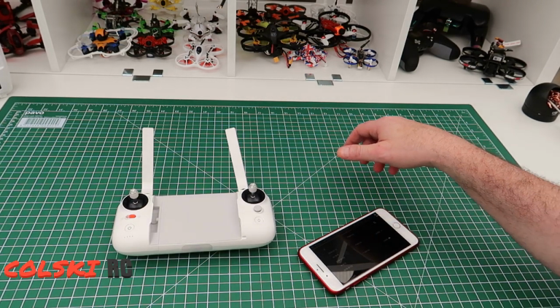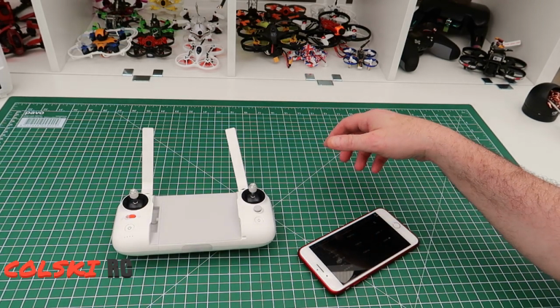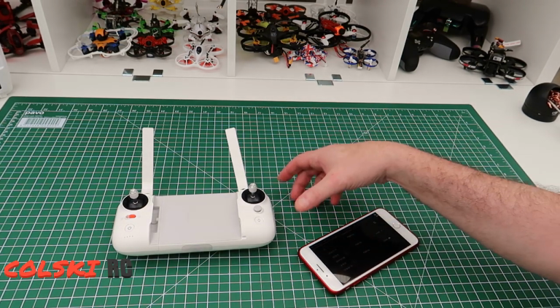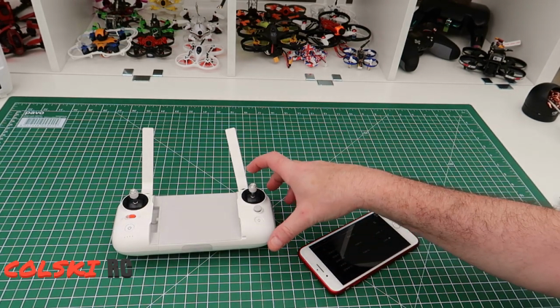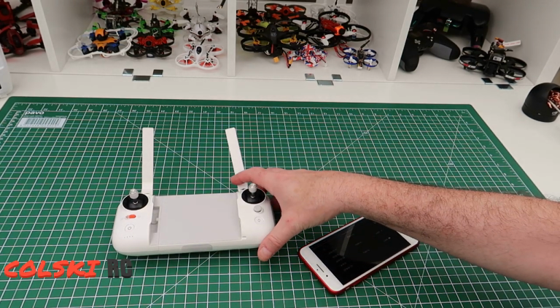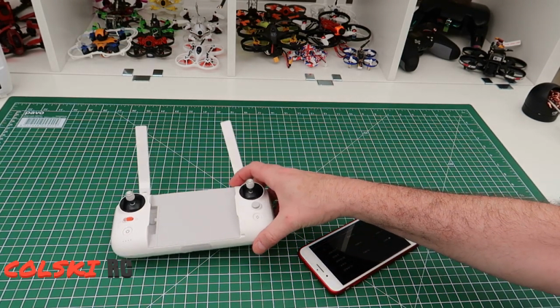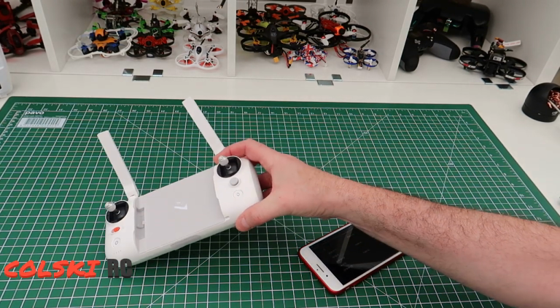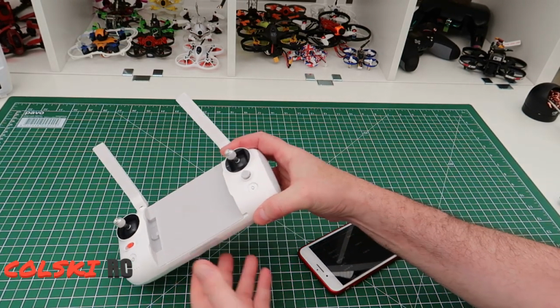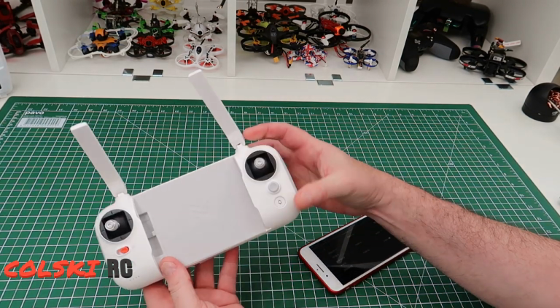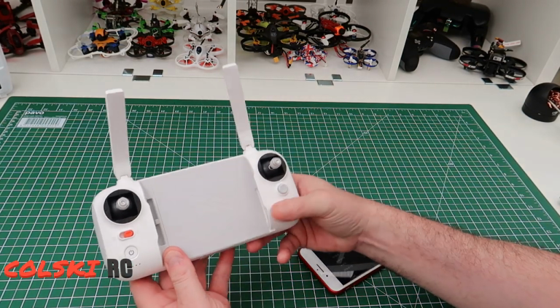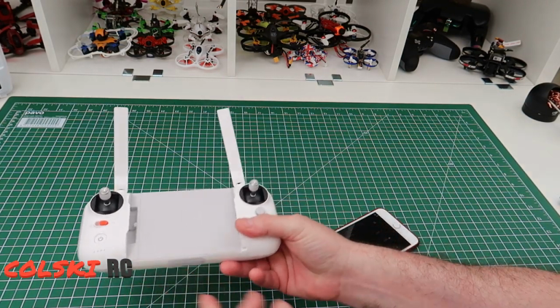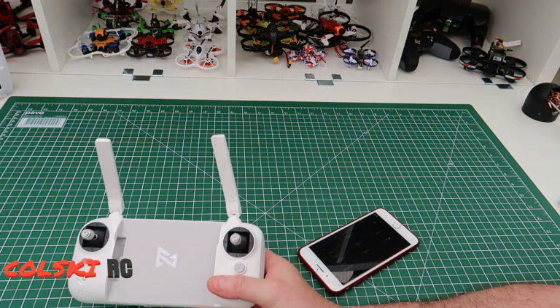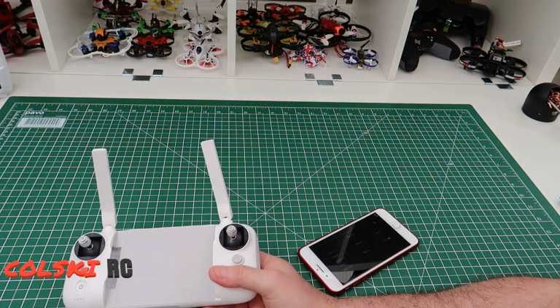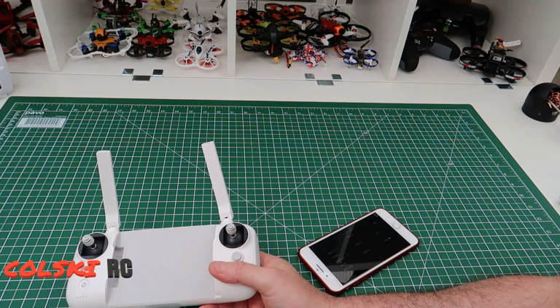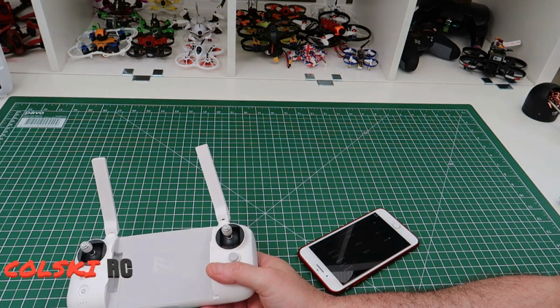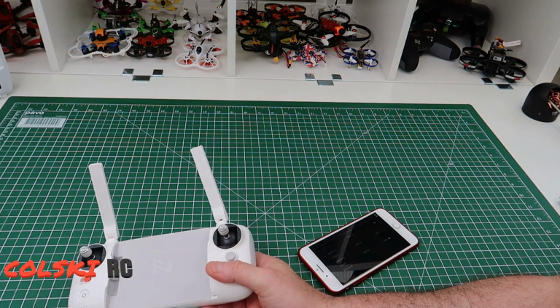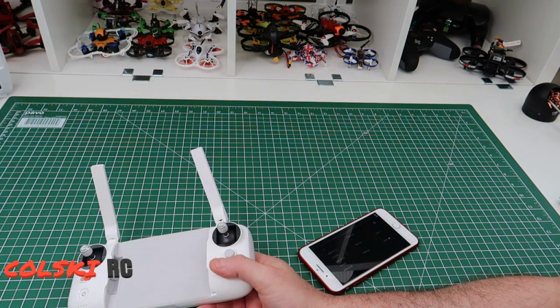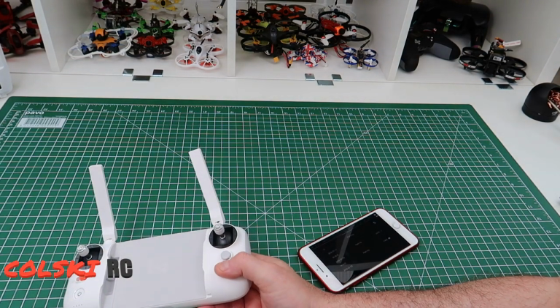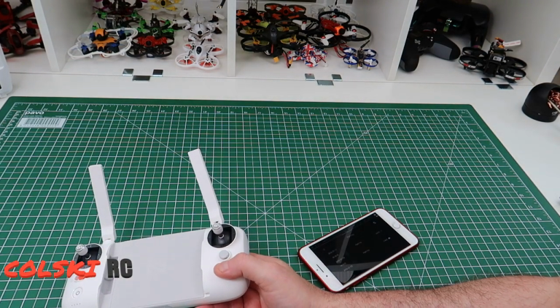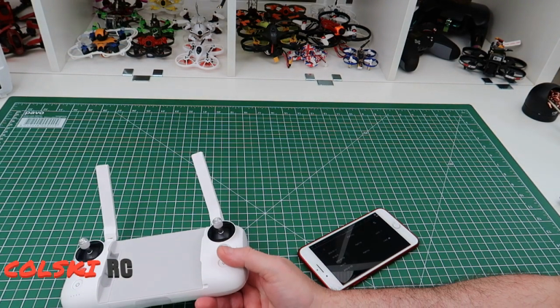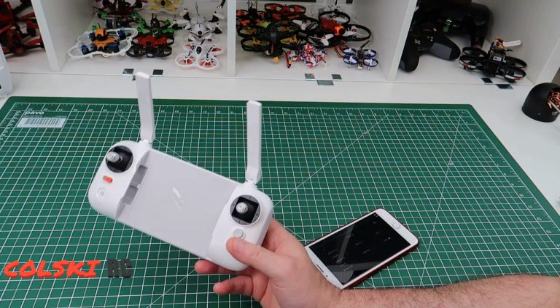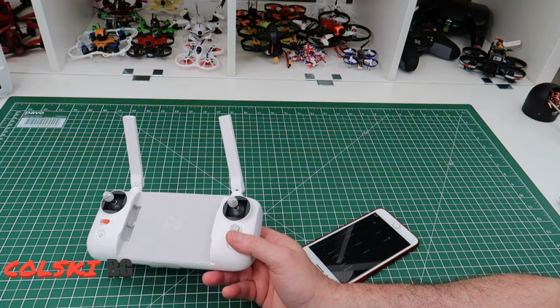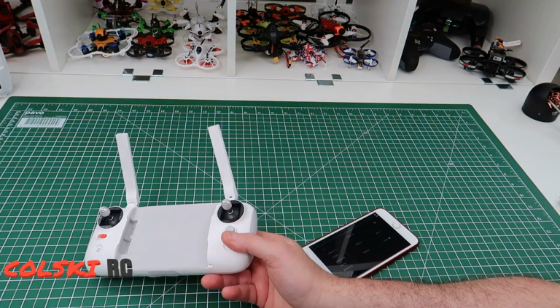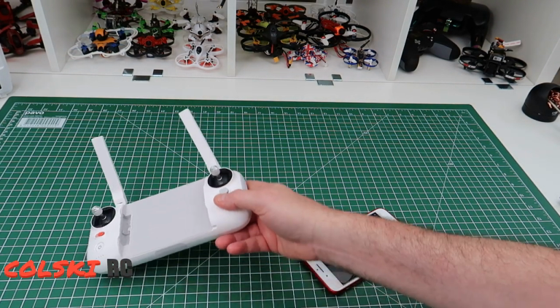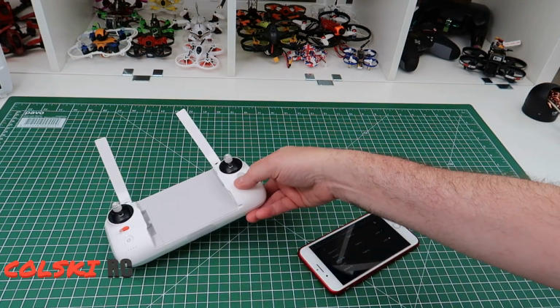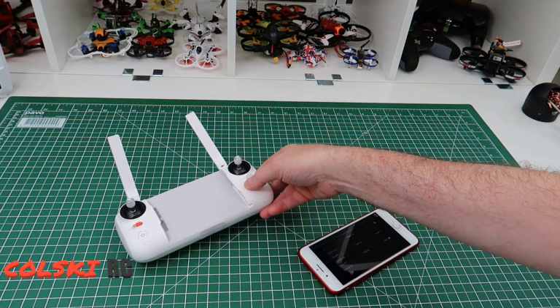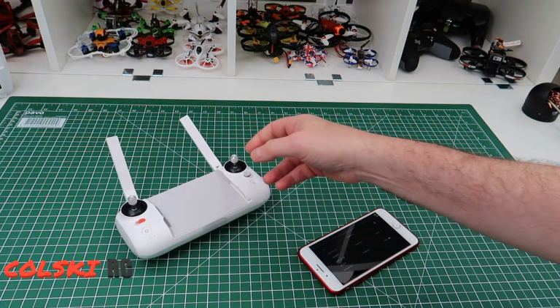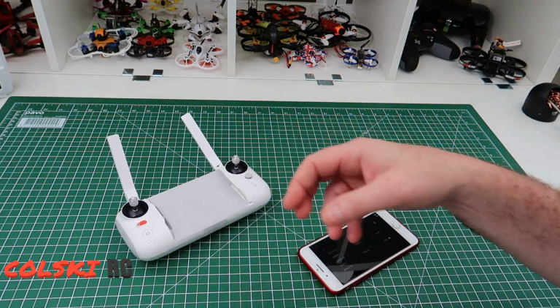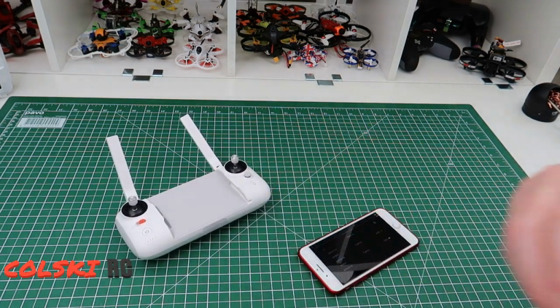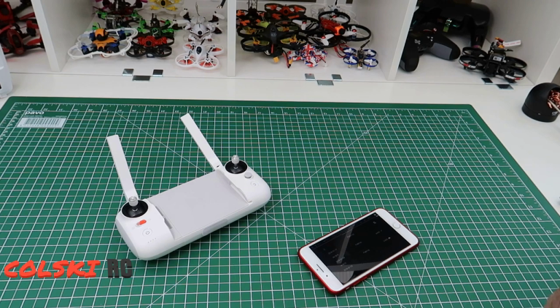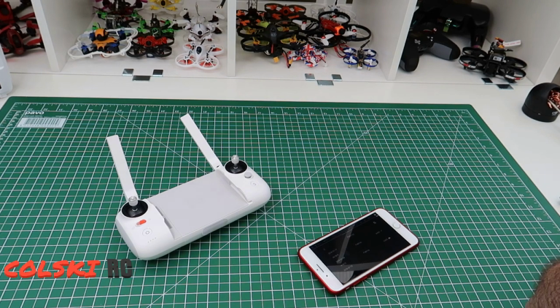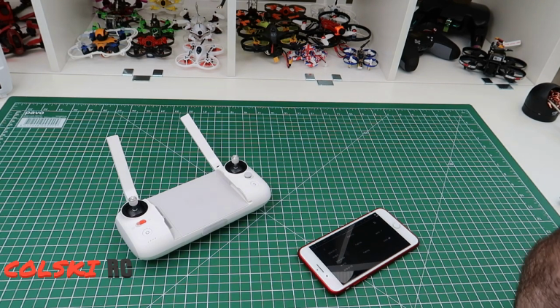Hi, welcome back to Kolsky RC. Today I just wanted to do an update on the Femi X8 SE disaster I've had, where it's flown away — or whatever you care to call it — it's gone. Let me tell you just what's going on with customer support.